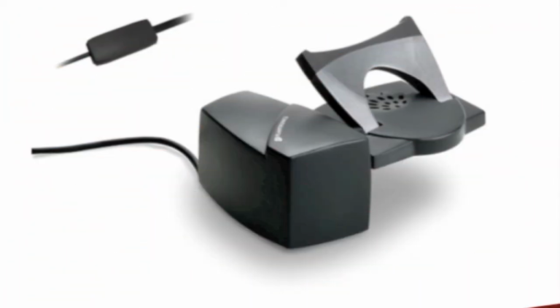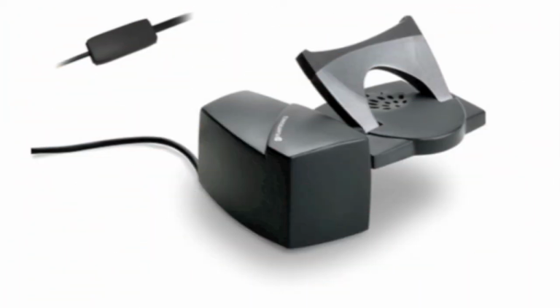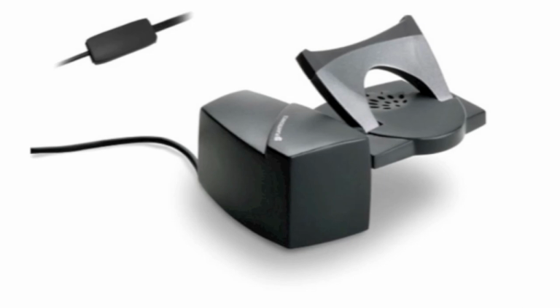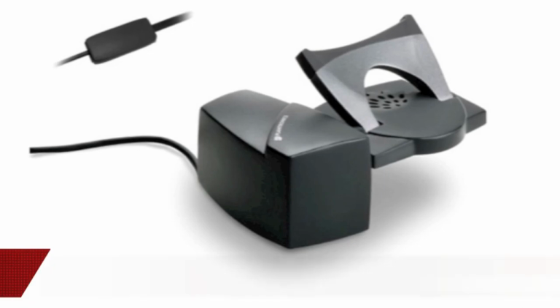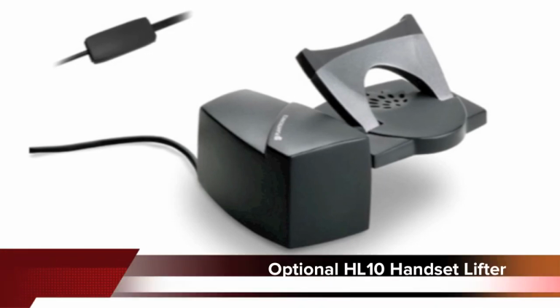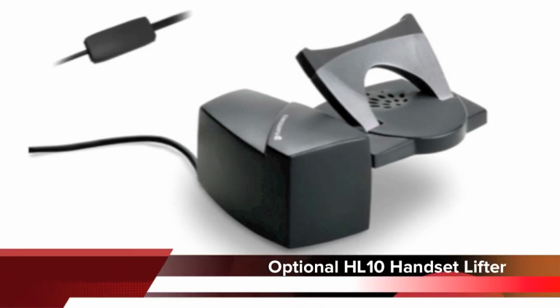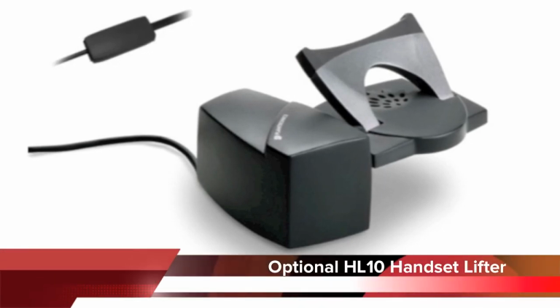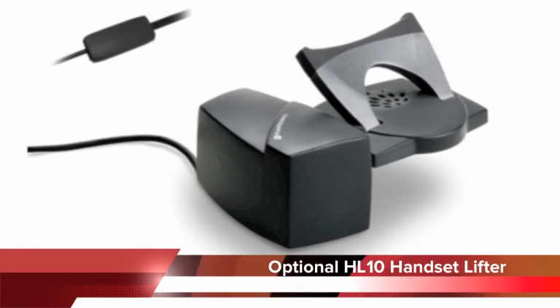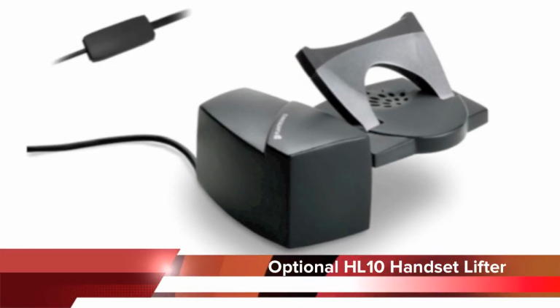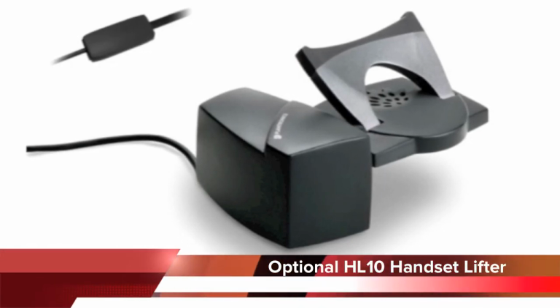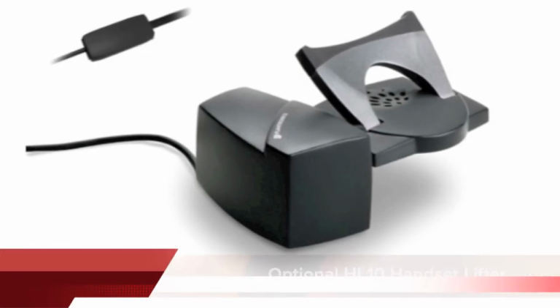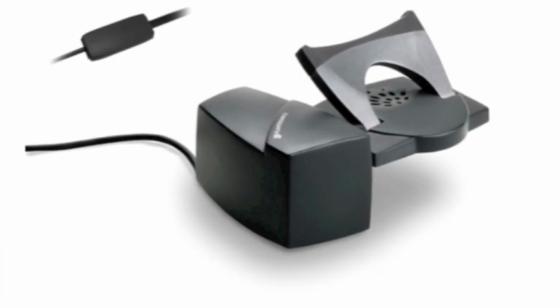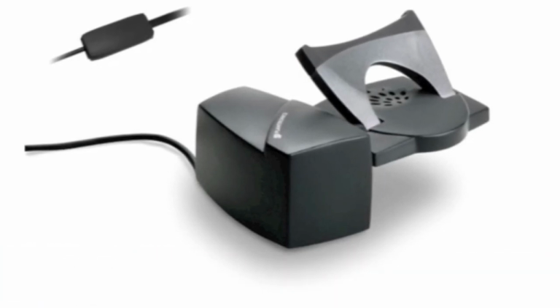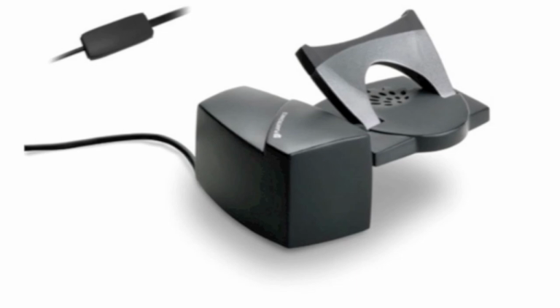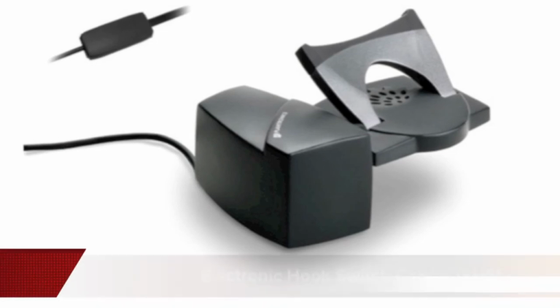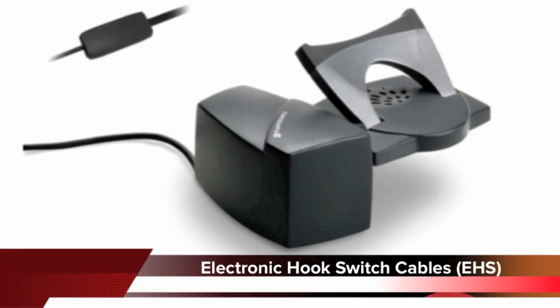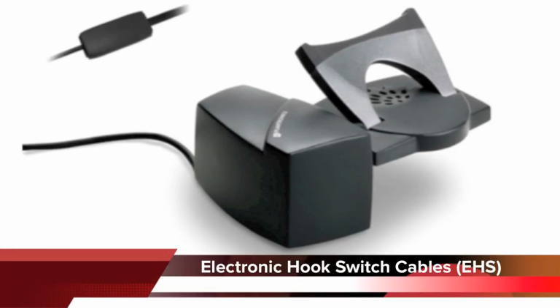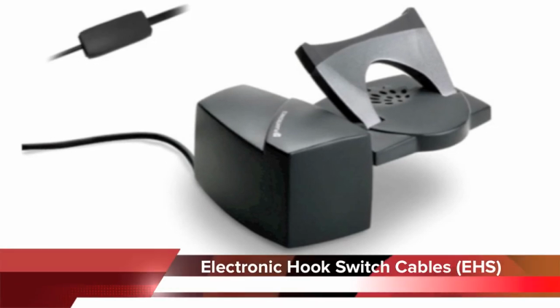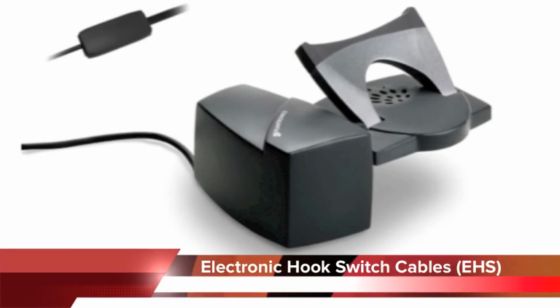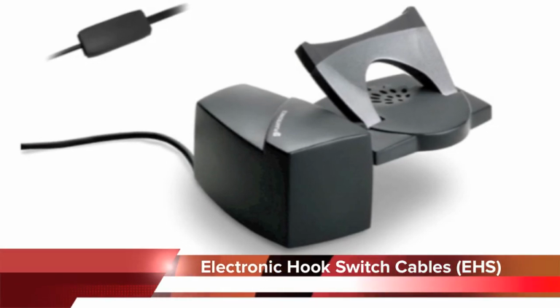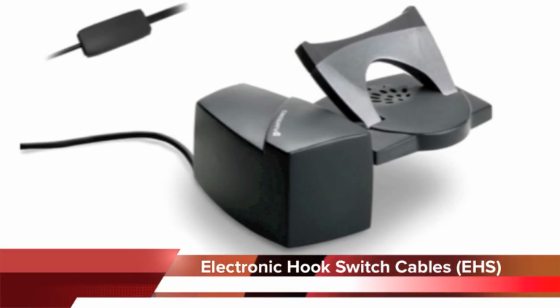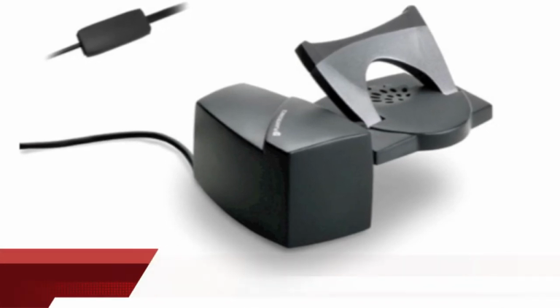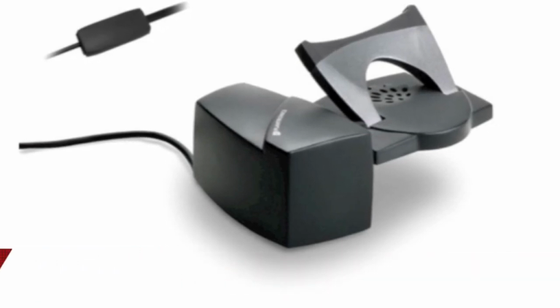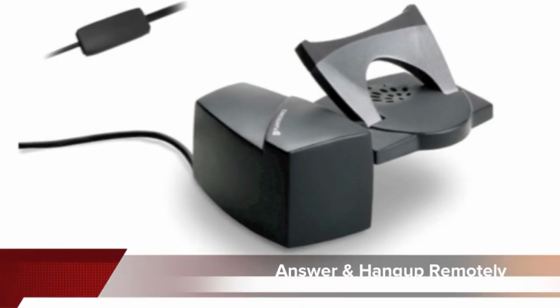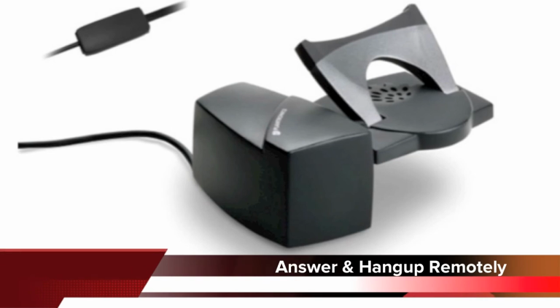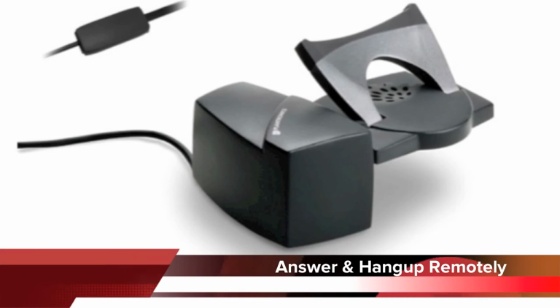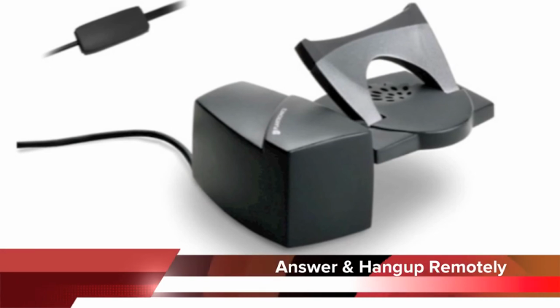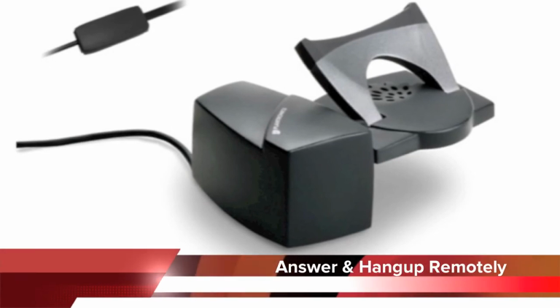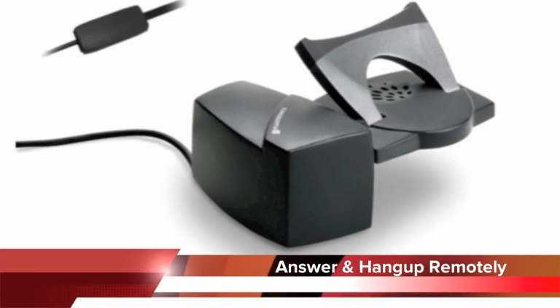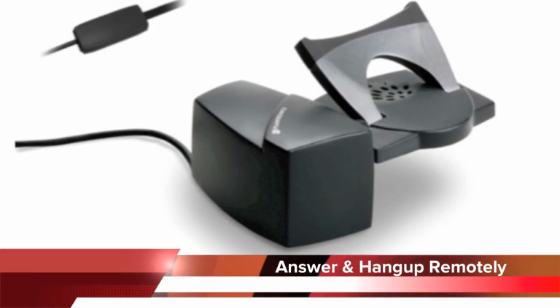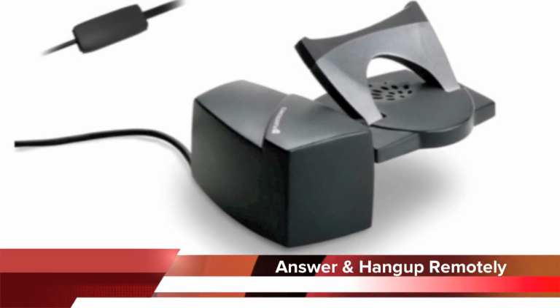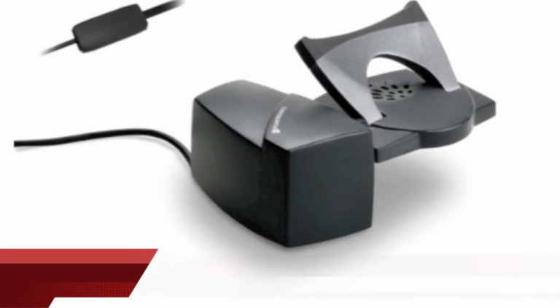You will also want to consider purchasing the optional HL10 handset lifter or compatible electronic hook switch cables for your phones. These devices allow you to answer remotely so that you never miss a call going to voicemail.